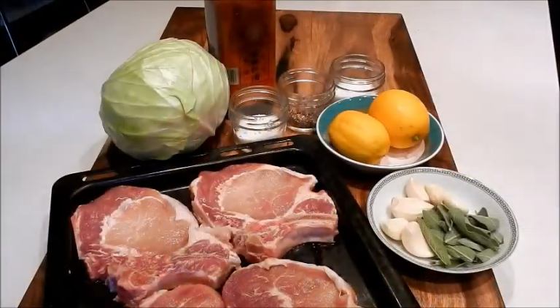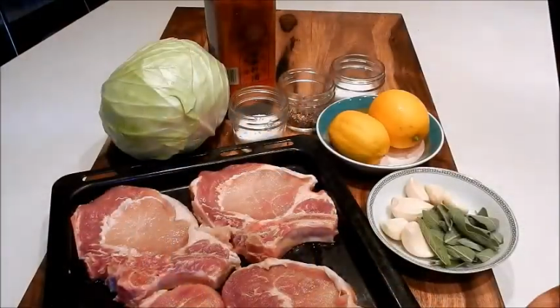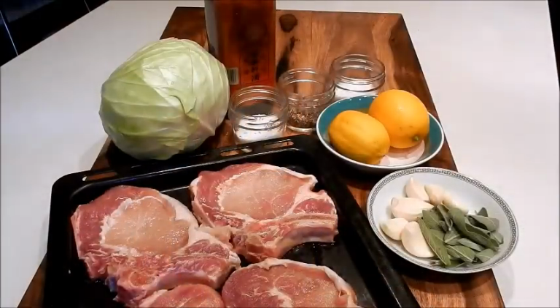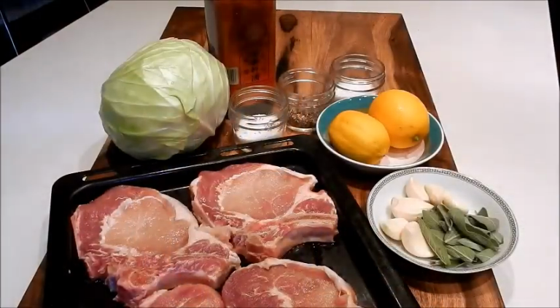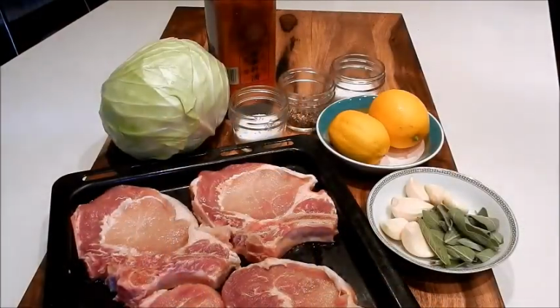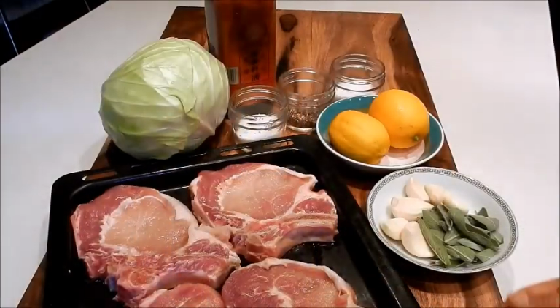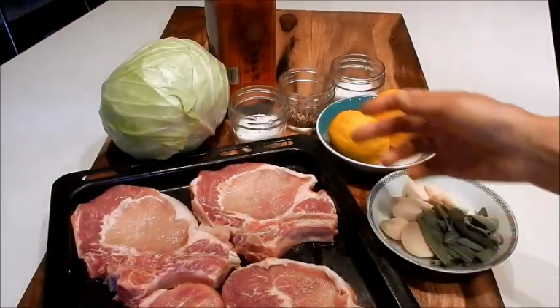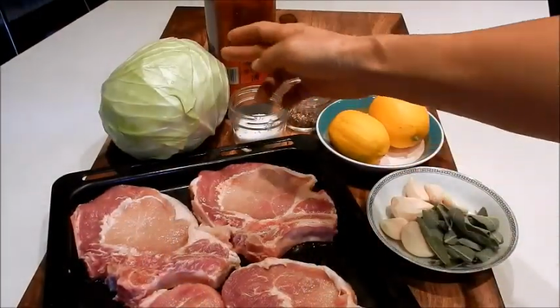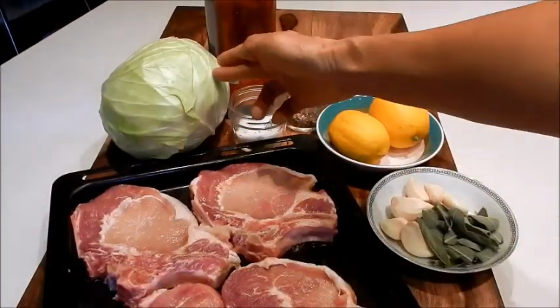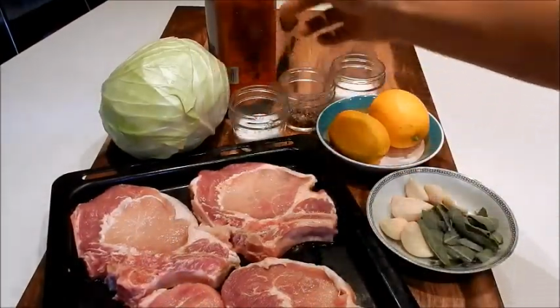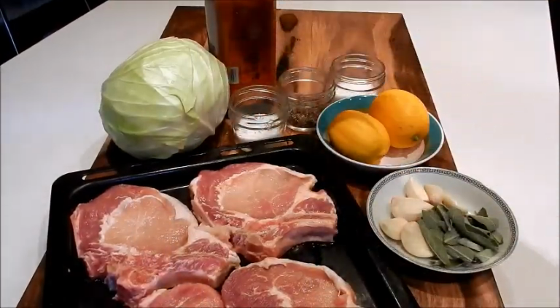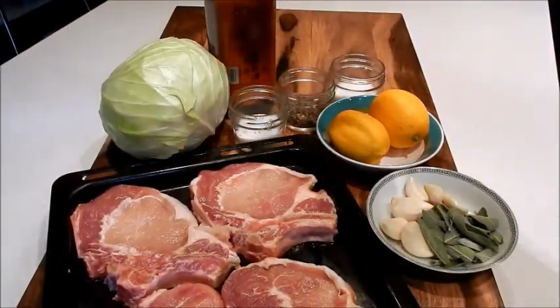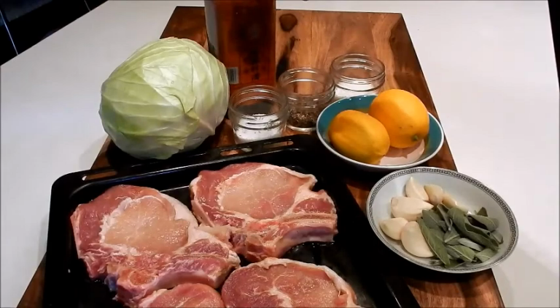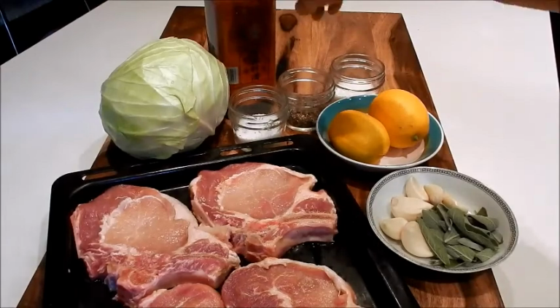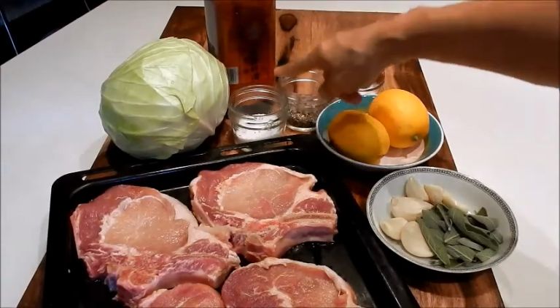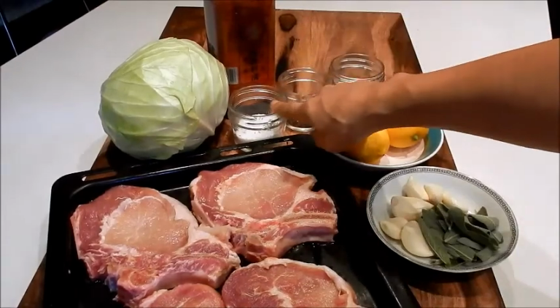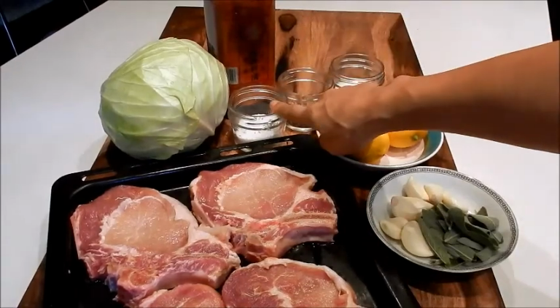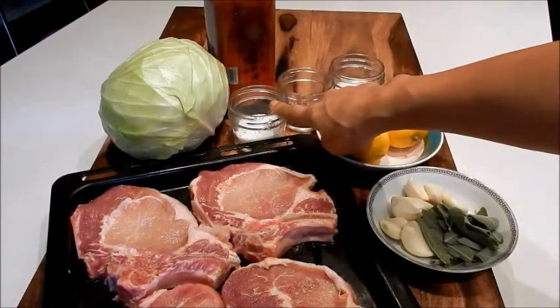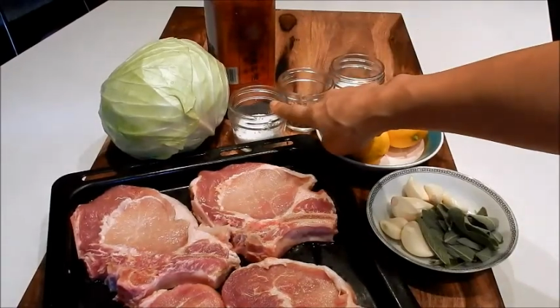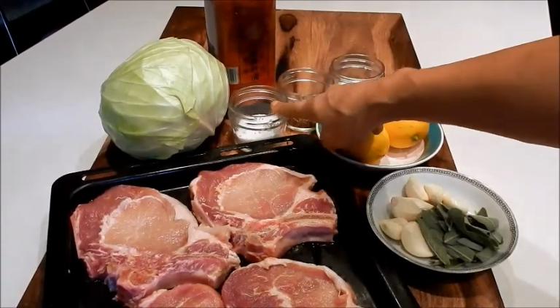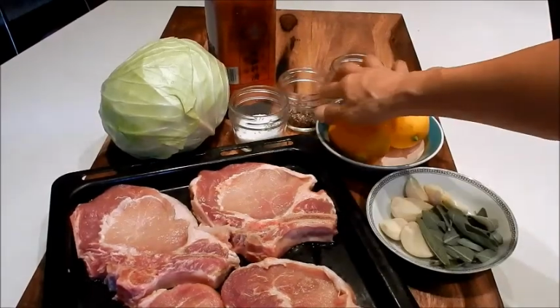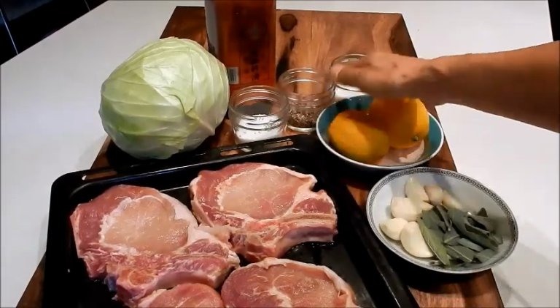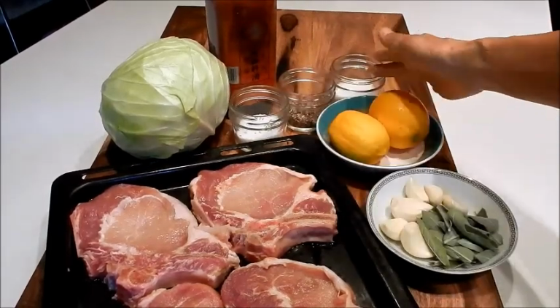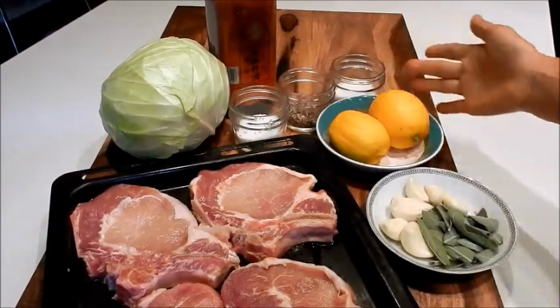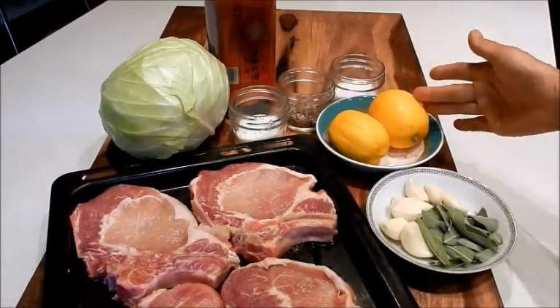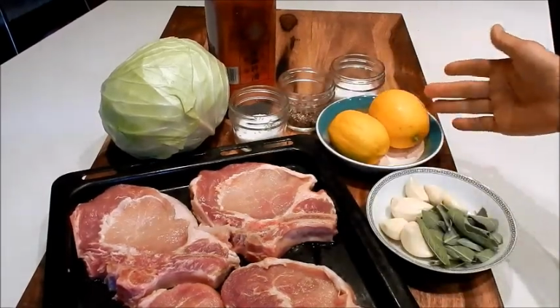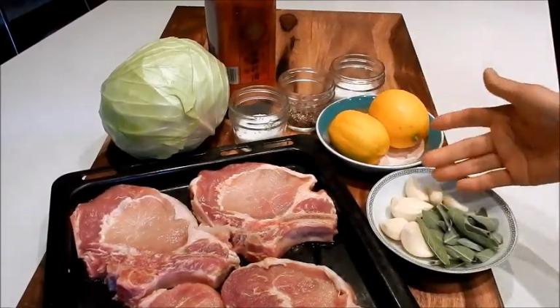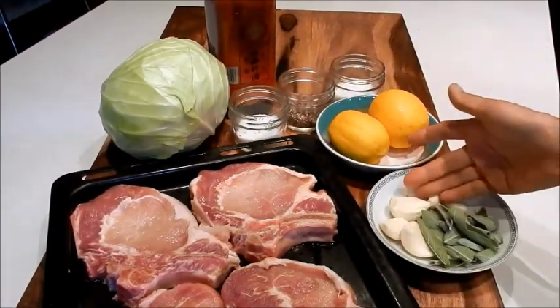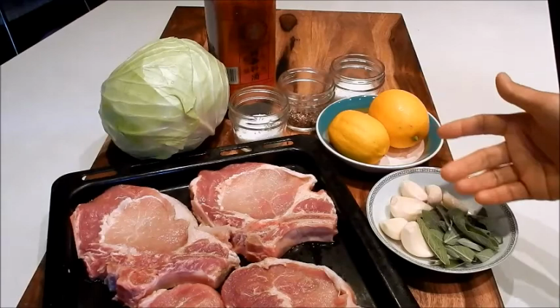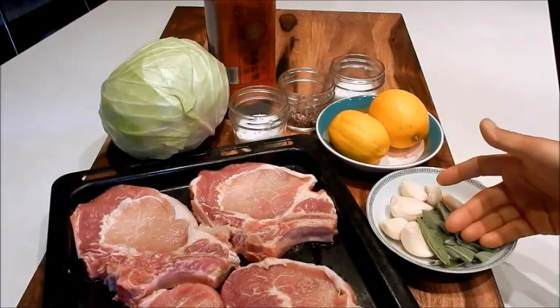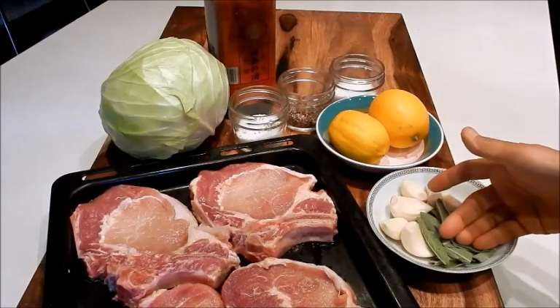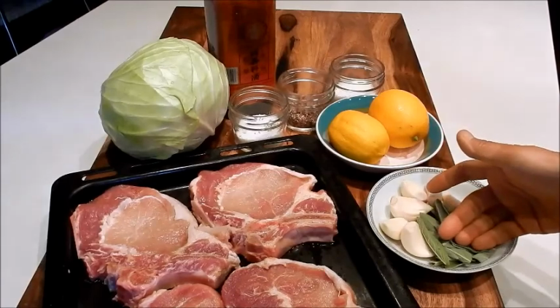Let's review the ingredients. I have cabbage, rice wine, seasoning mix, pepper, salt, lemon, garlic, and sage.